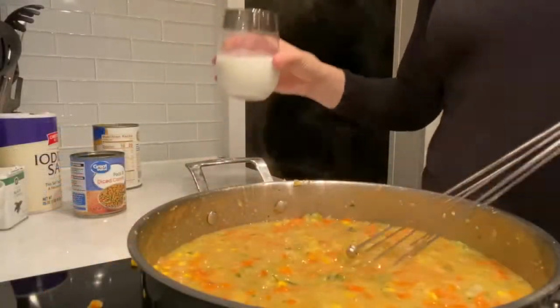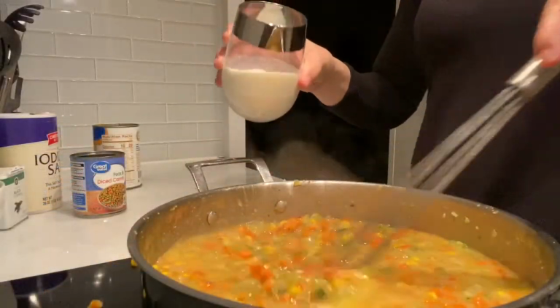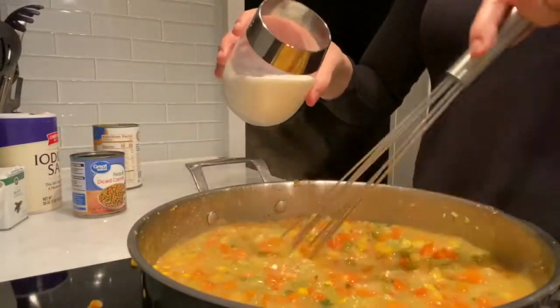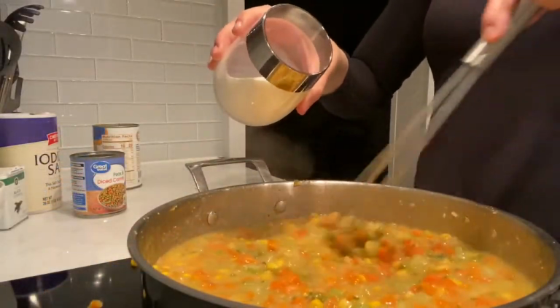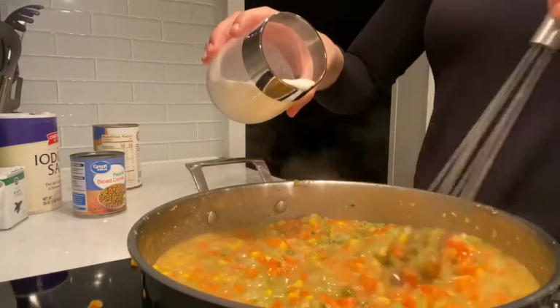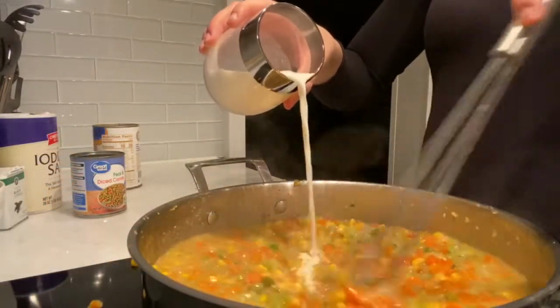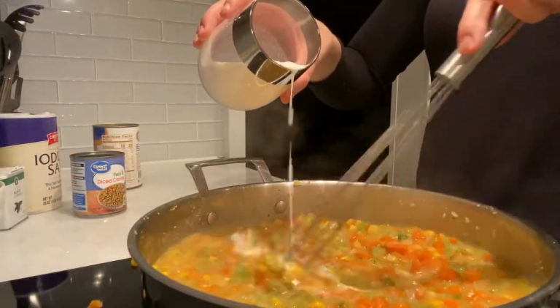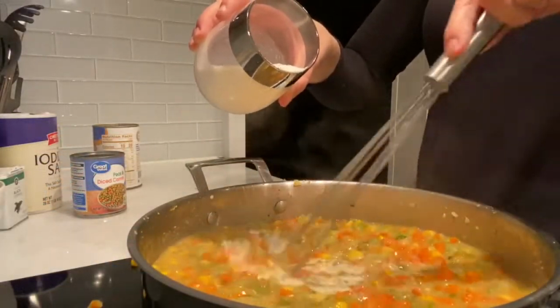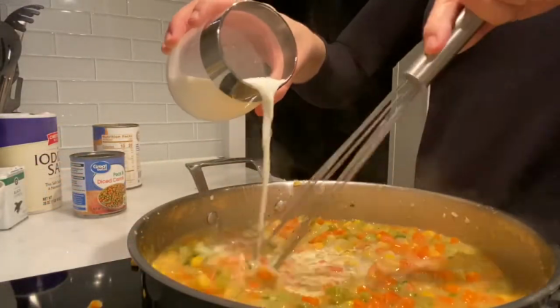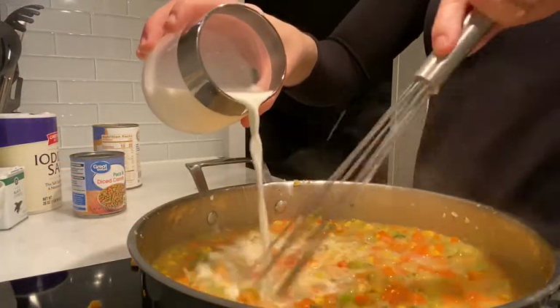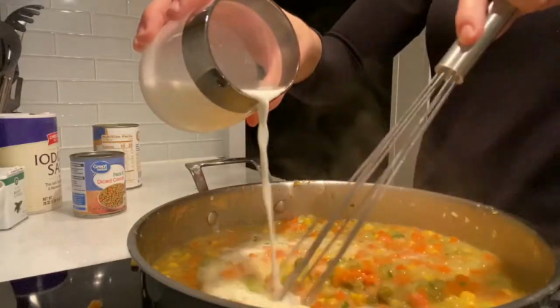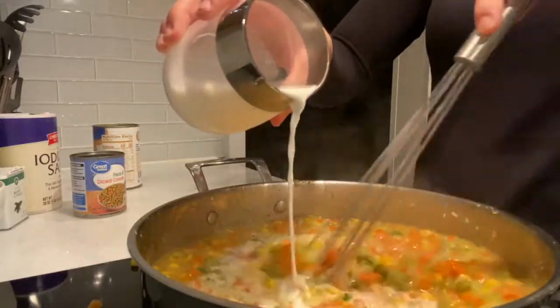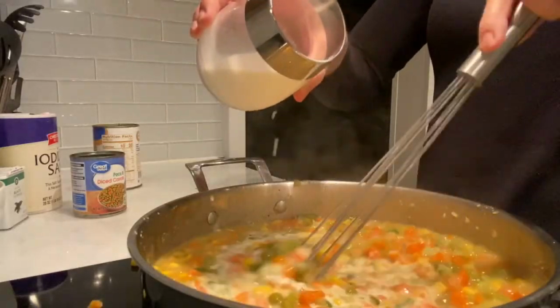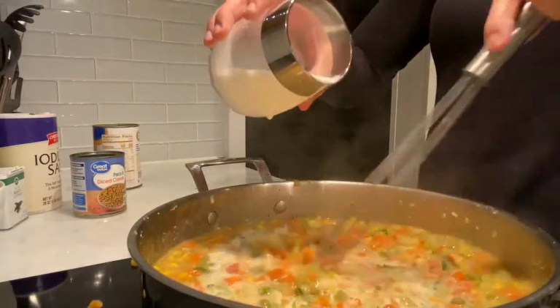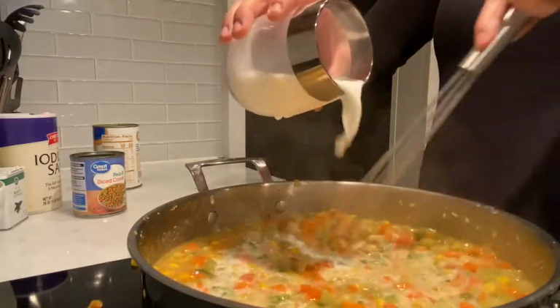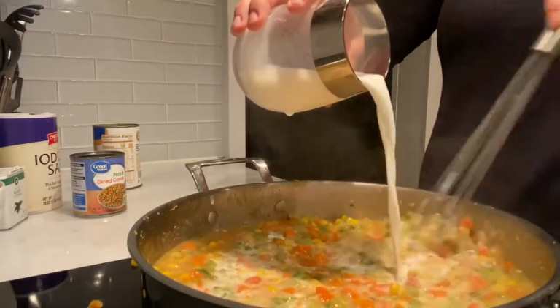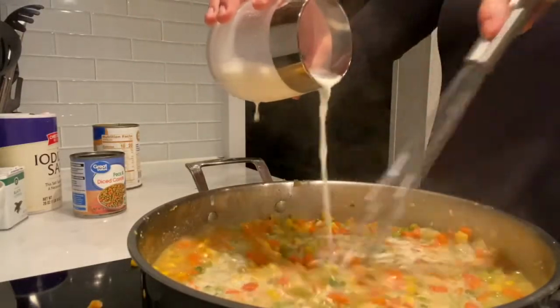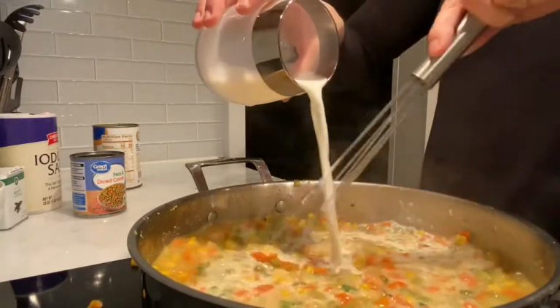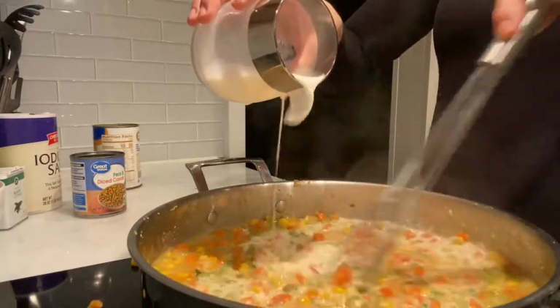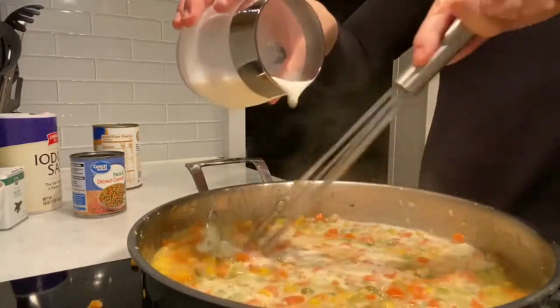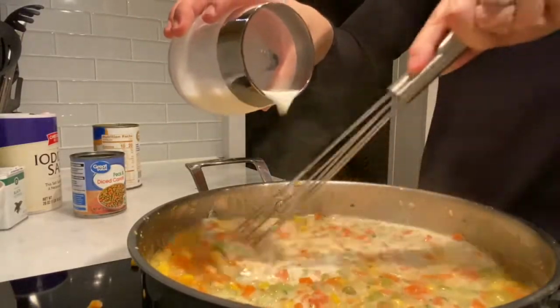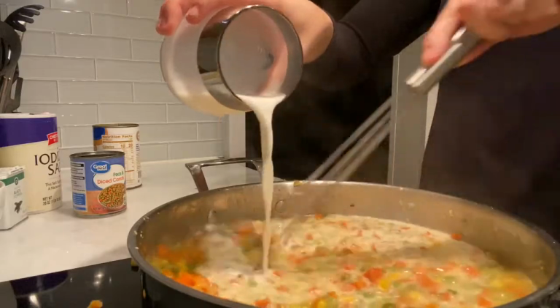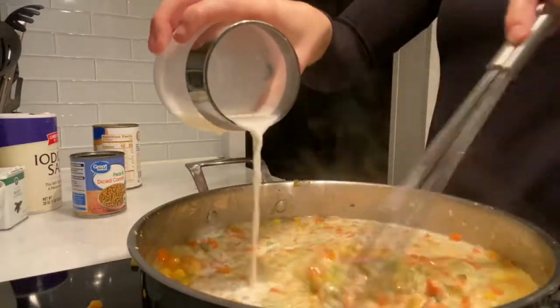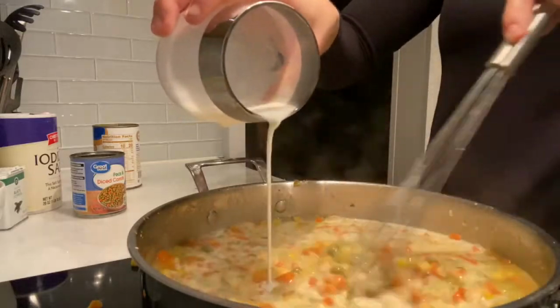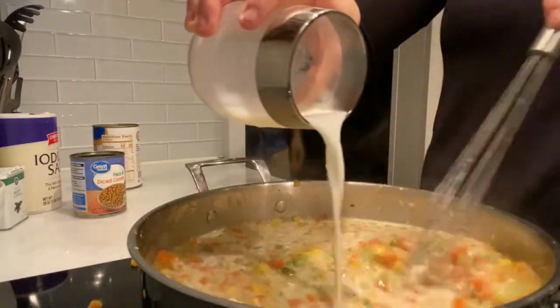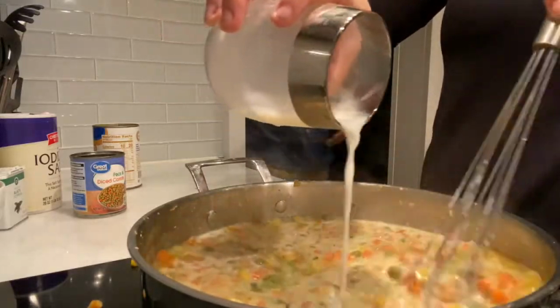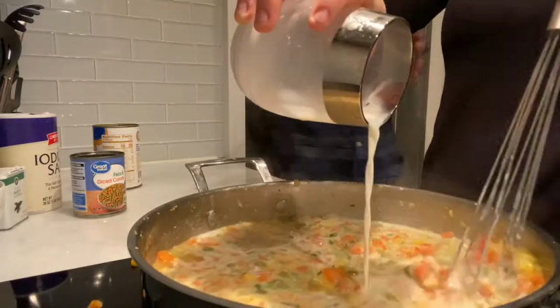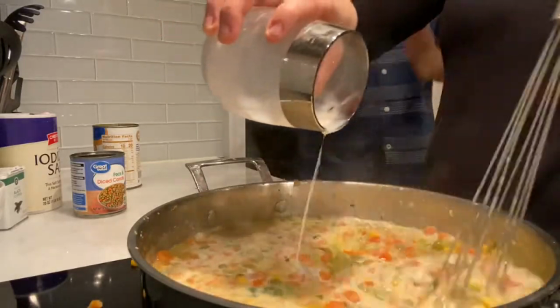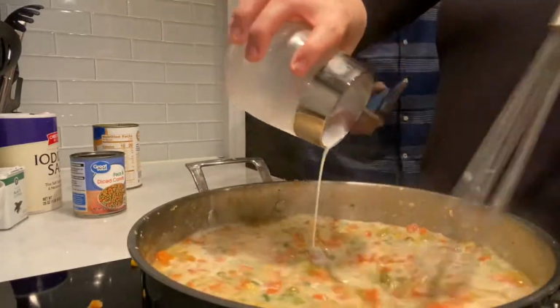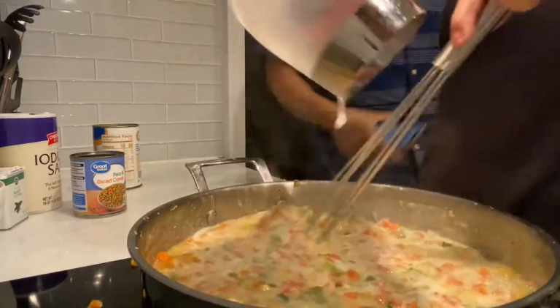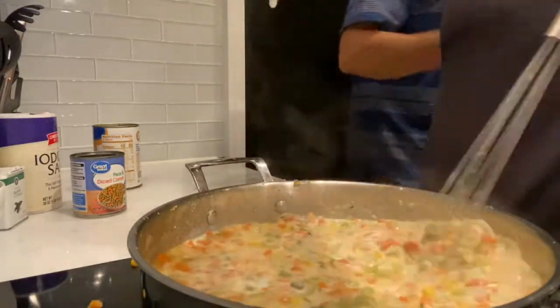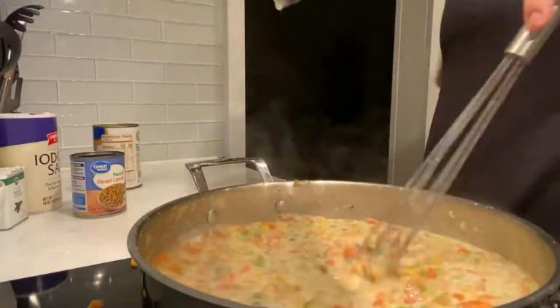Now we're going to take about a cup of our half and half and whisk it in little by little to our mixture. Make sure you're getting the bottom of the pan so that everything is mixed in properly.